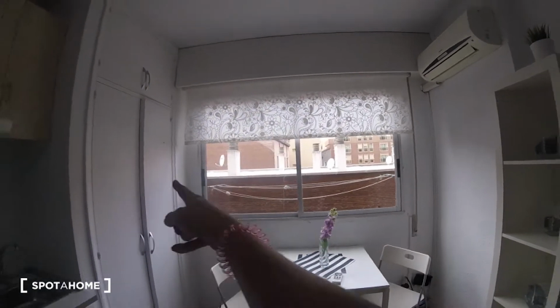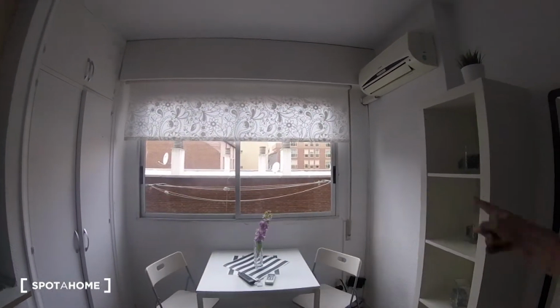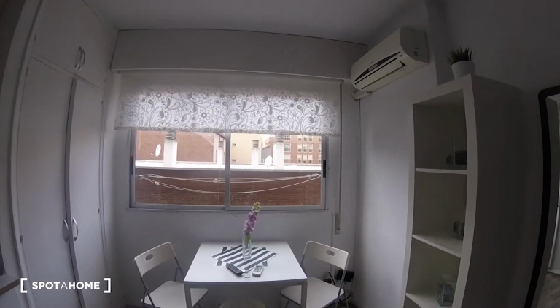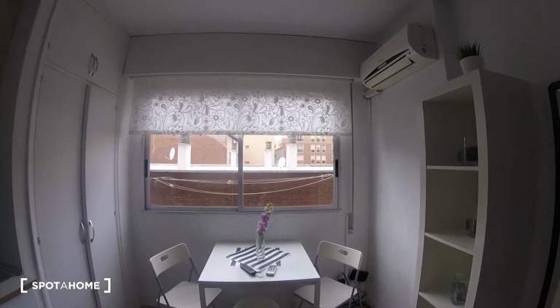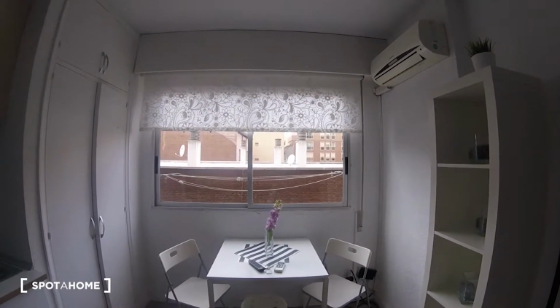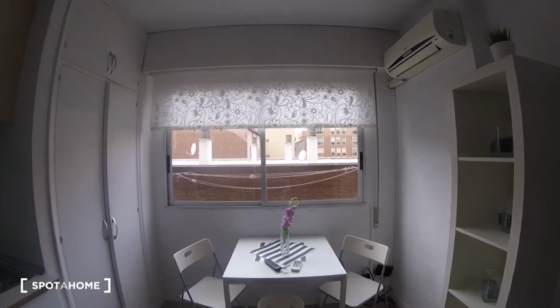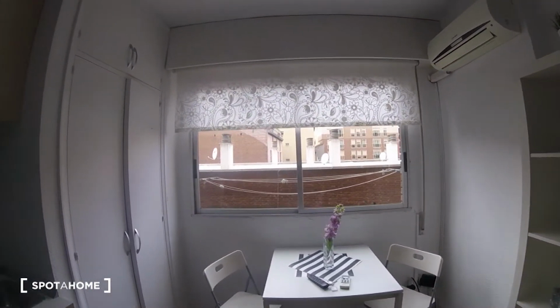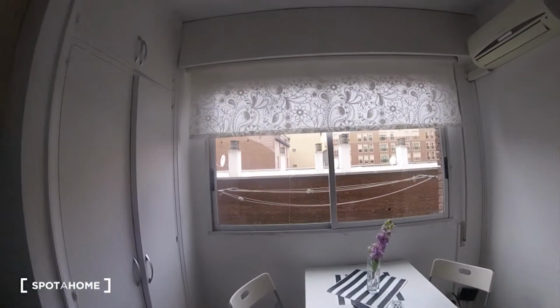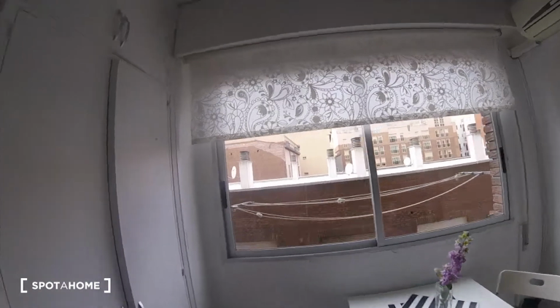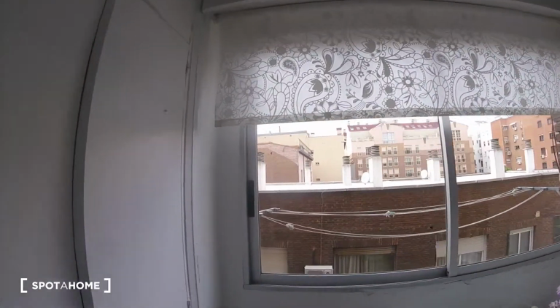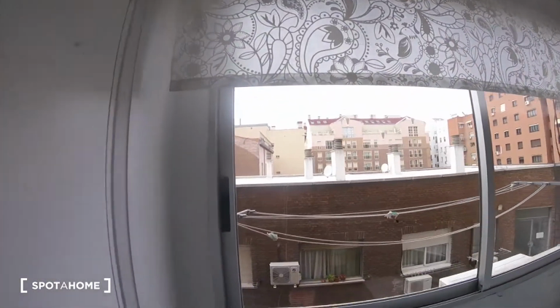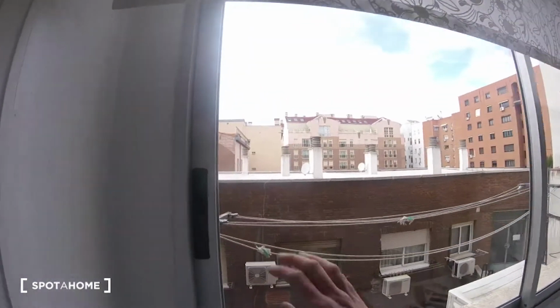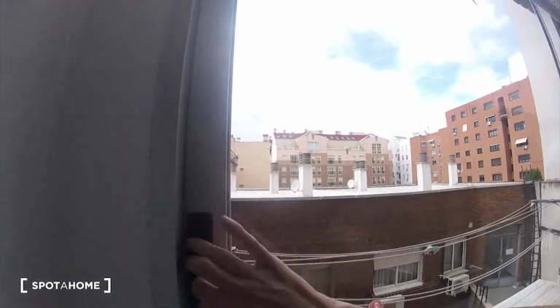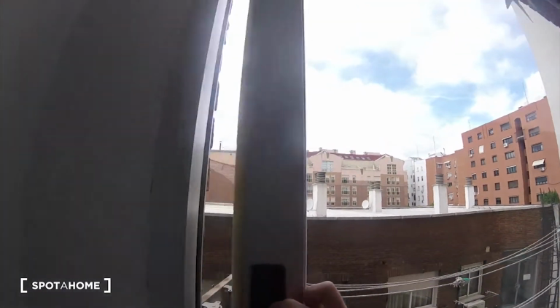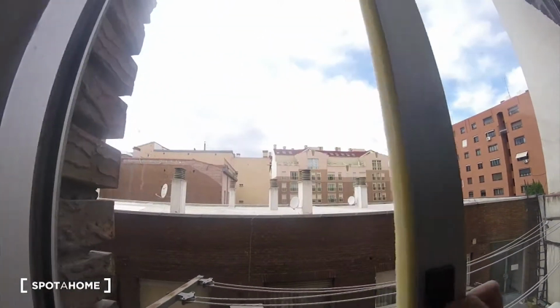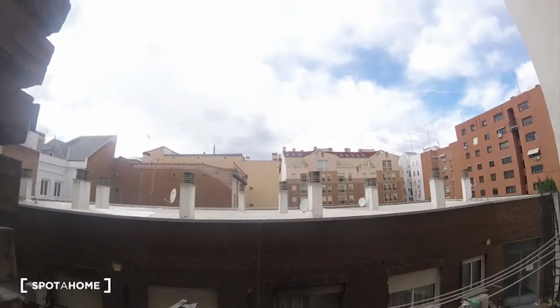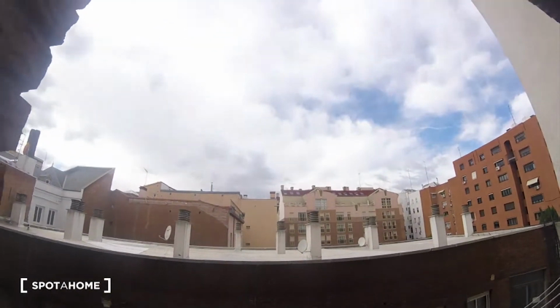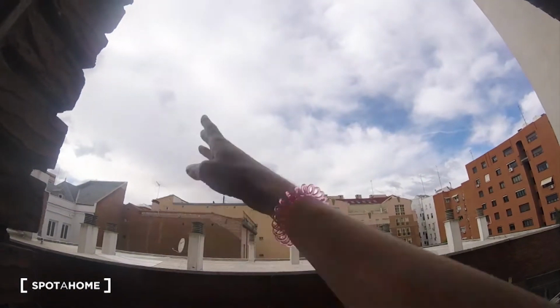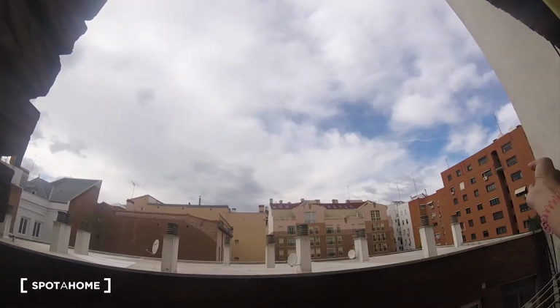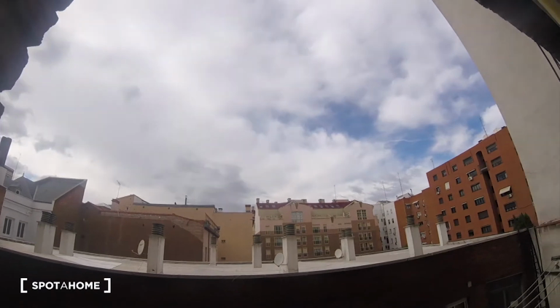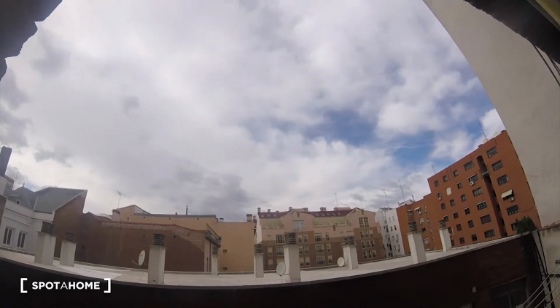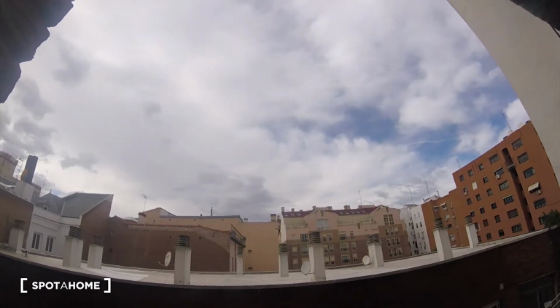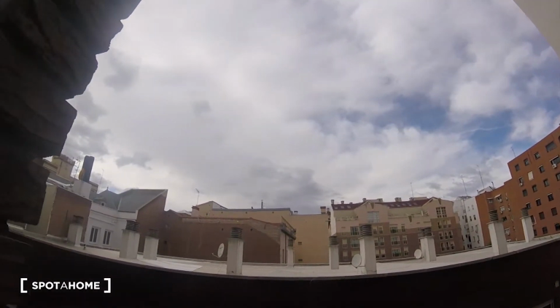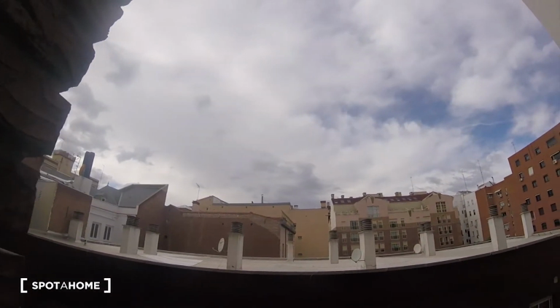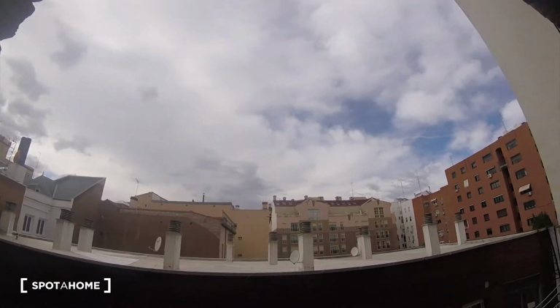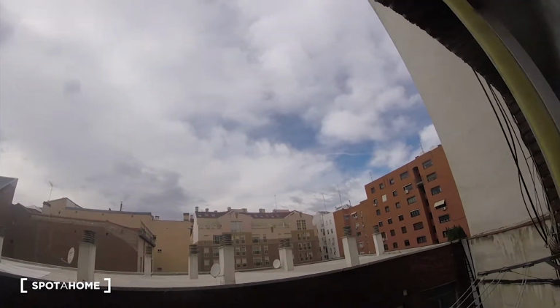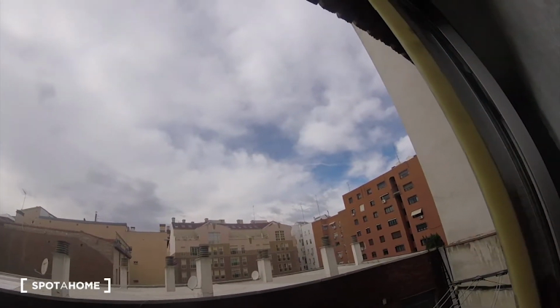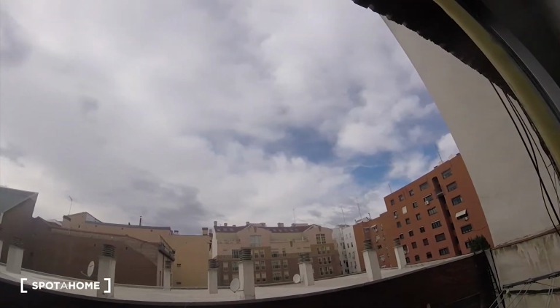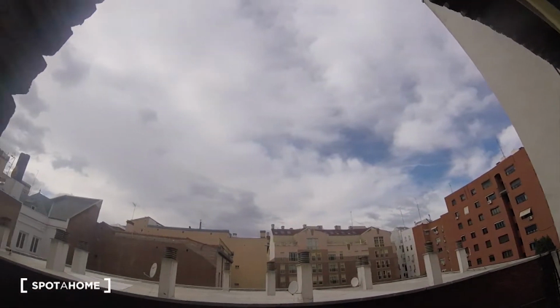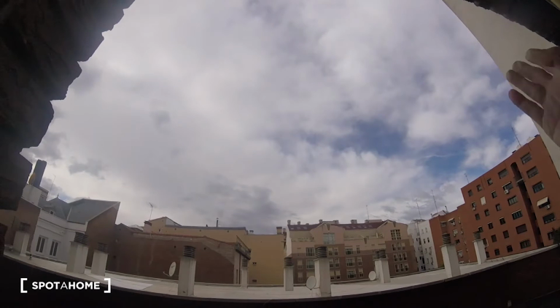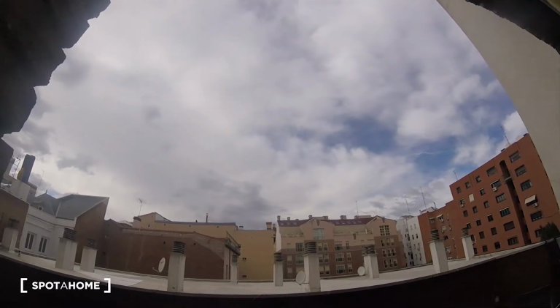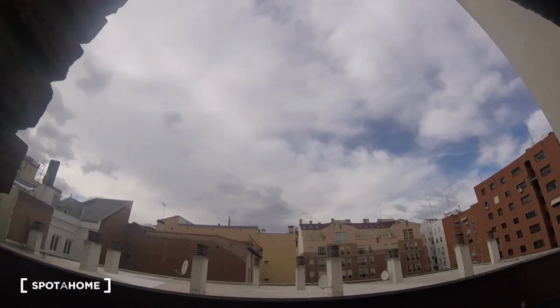You can see this big window here, and the views through the entire patio — that's why it's really quiet. But still, we have no big buildings opposite, so a lot of light is coming in. Look — beautiful sky!